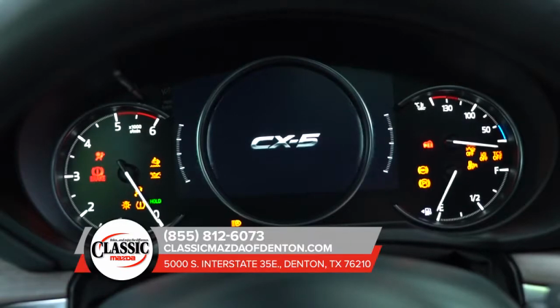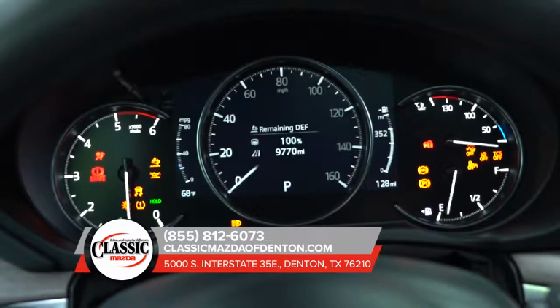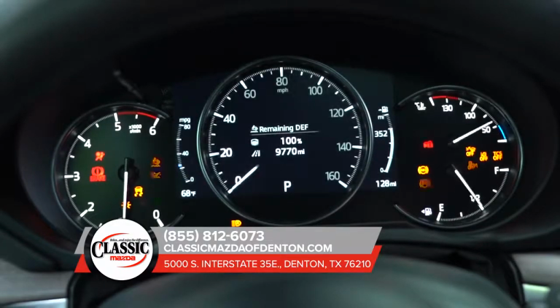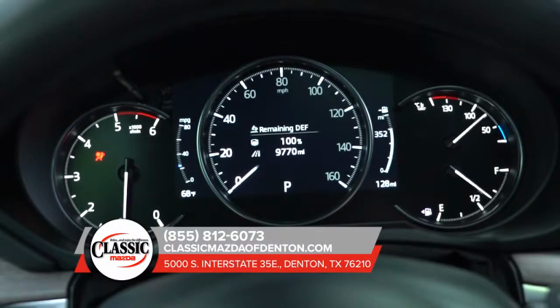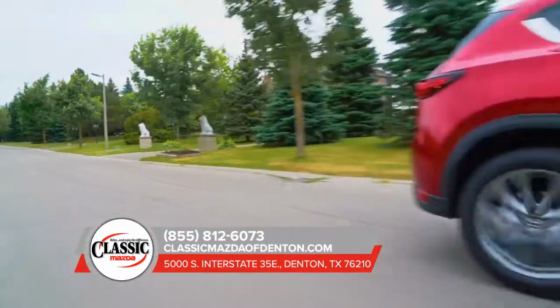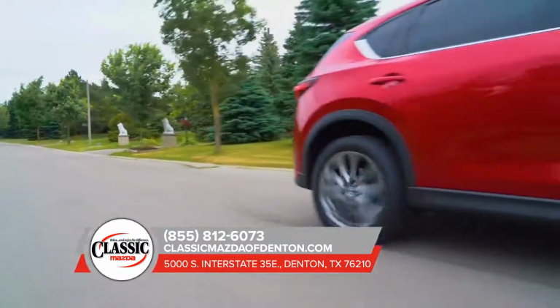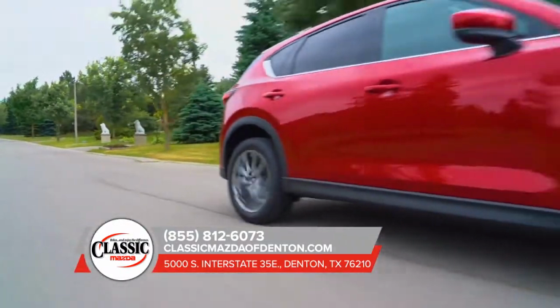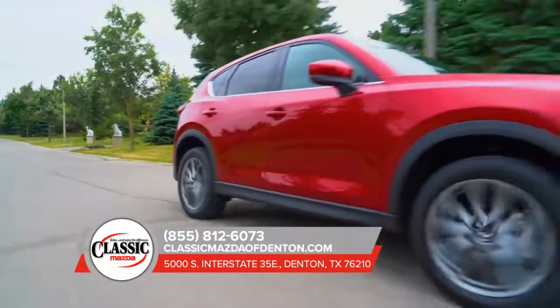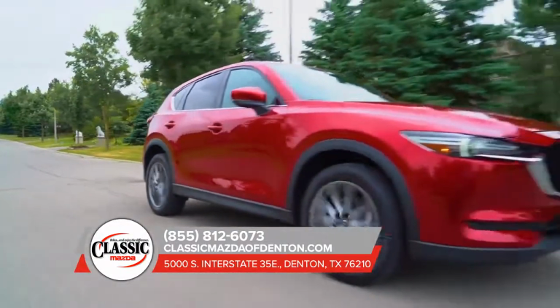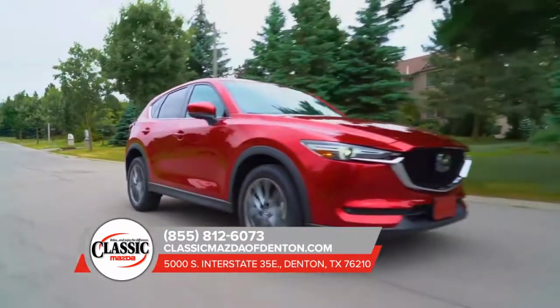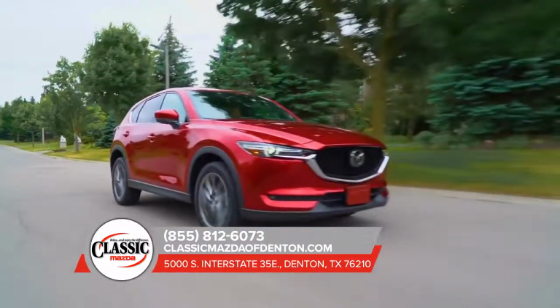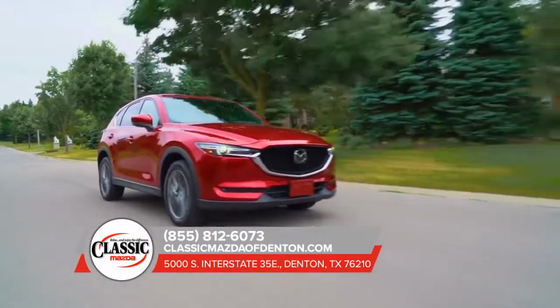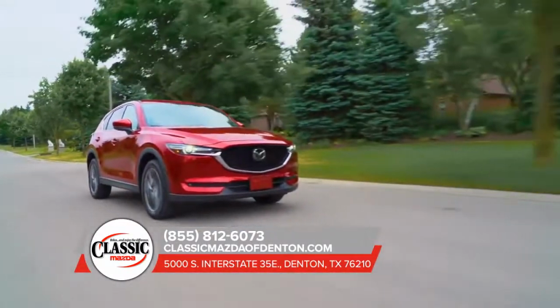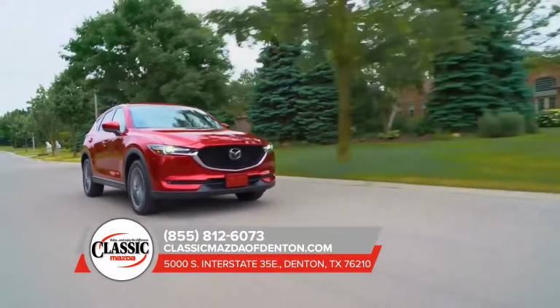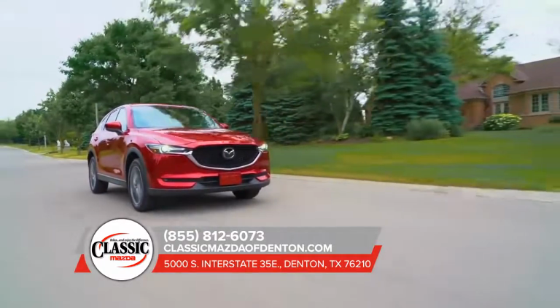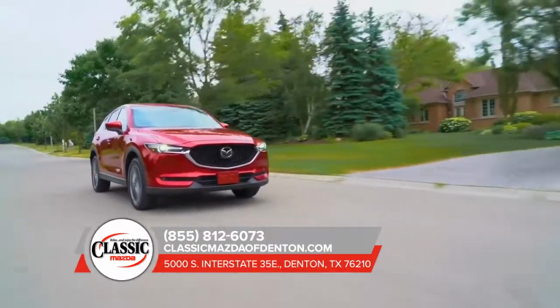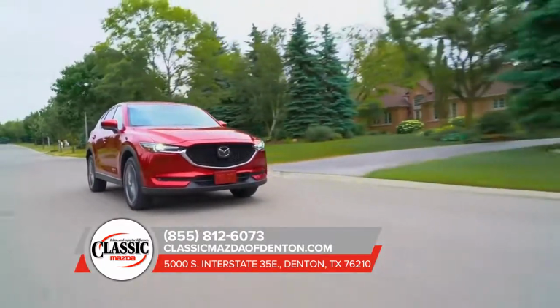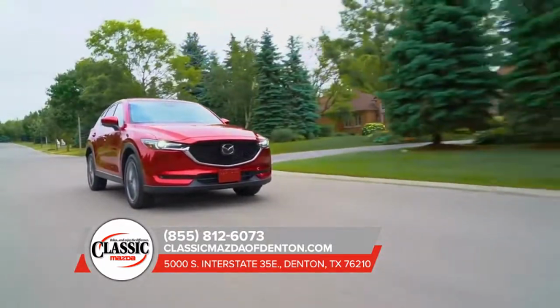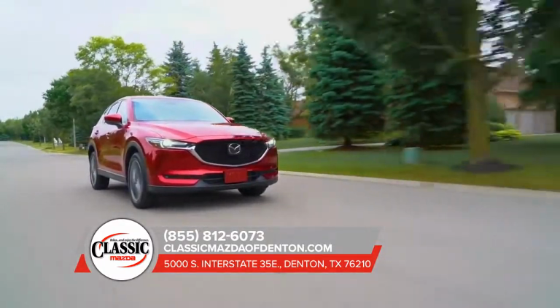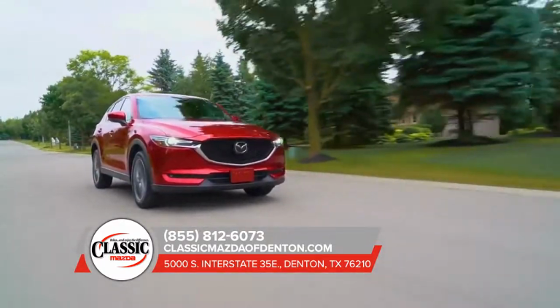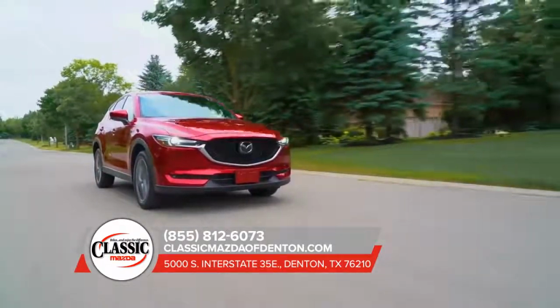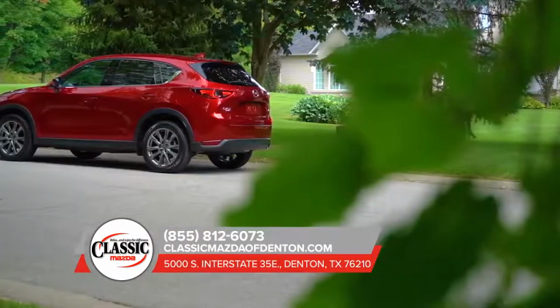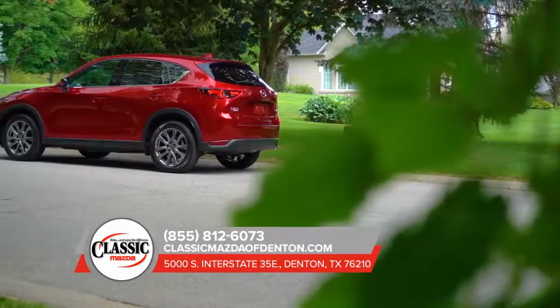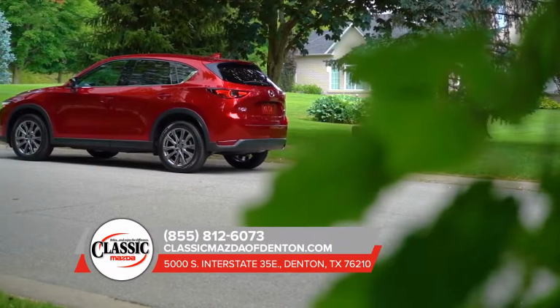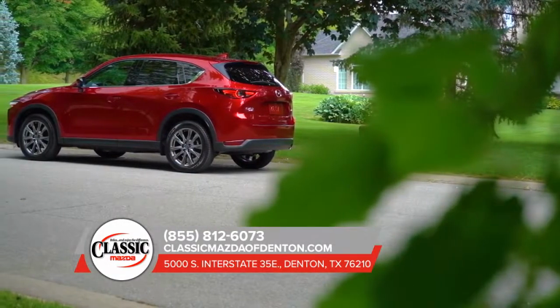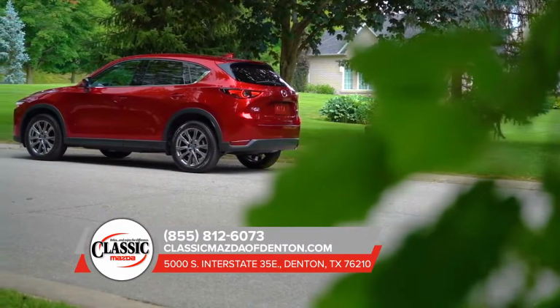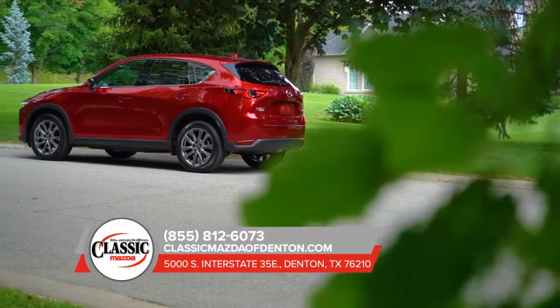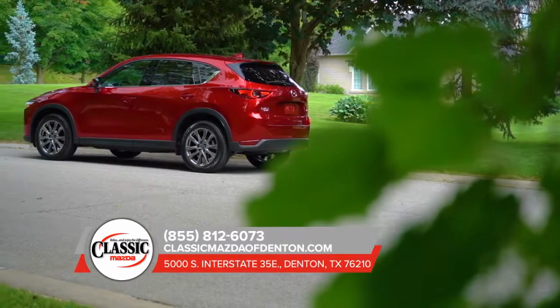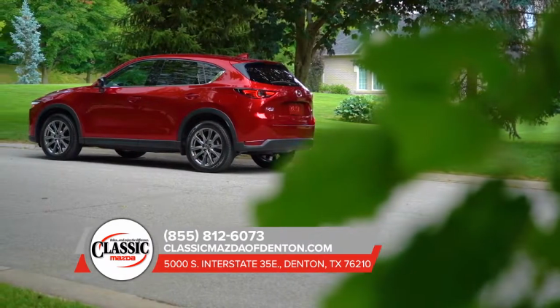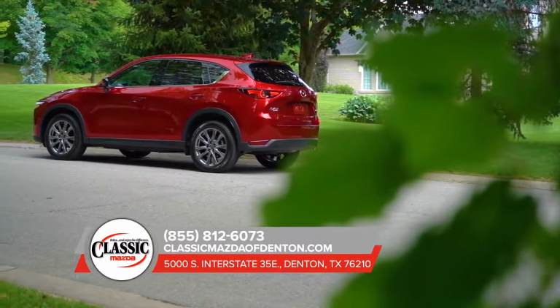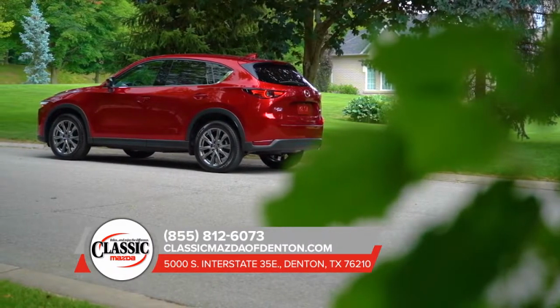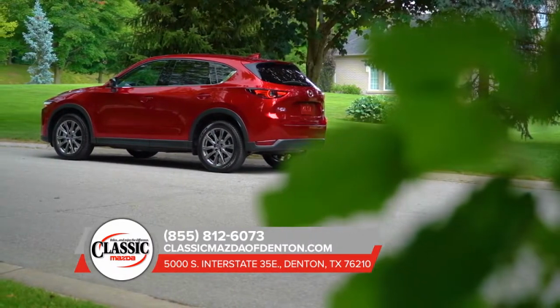A 7-inch touchscreen display with hands-free phone and audio capability, heated front and rear seats — the list goes on. The CX-5 has it all and is paving the road for other SUVs to follow.